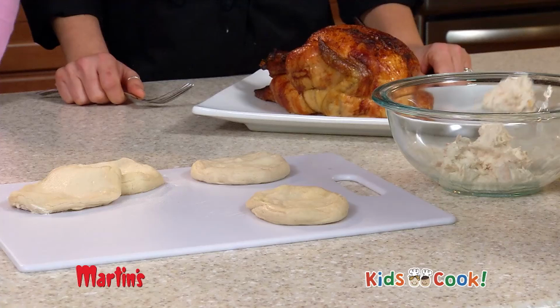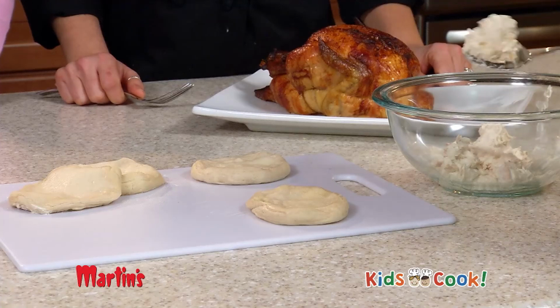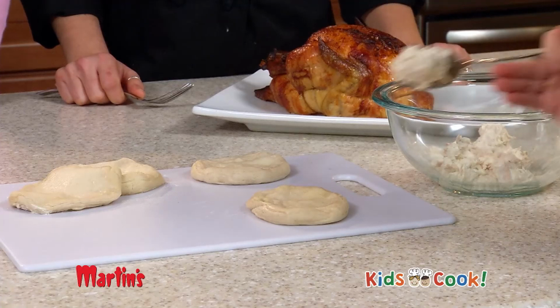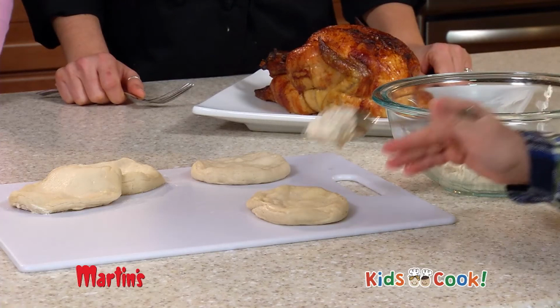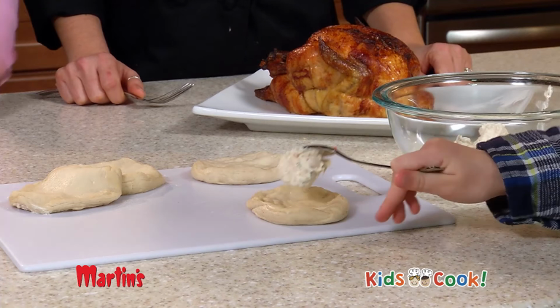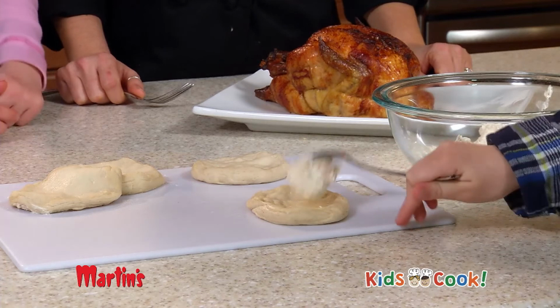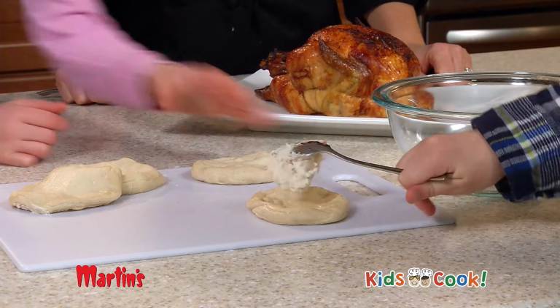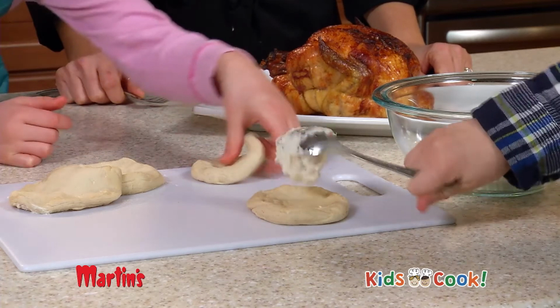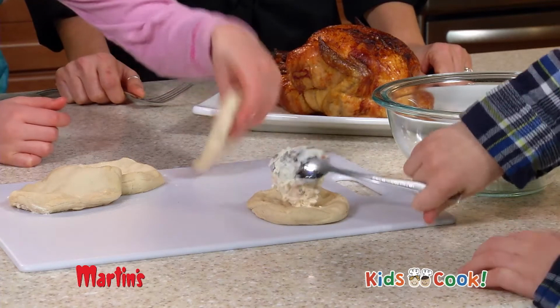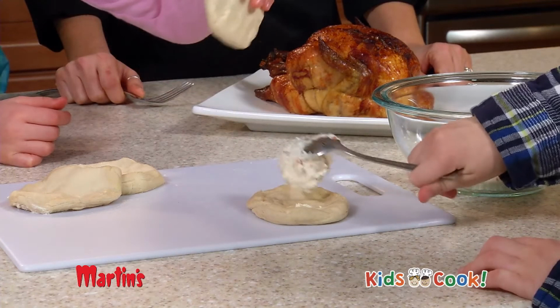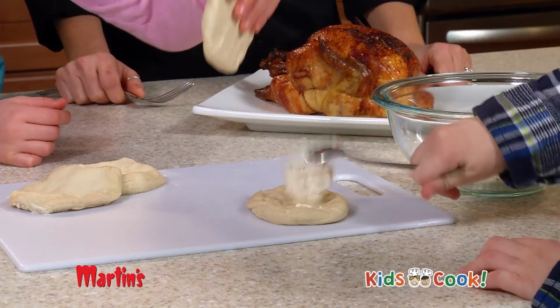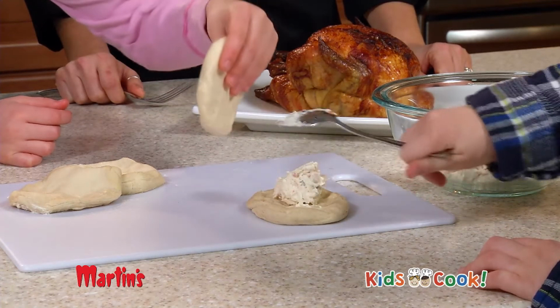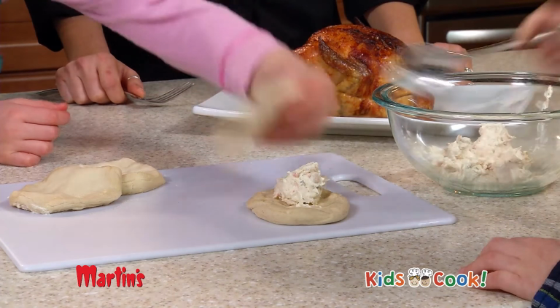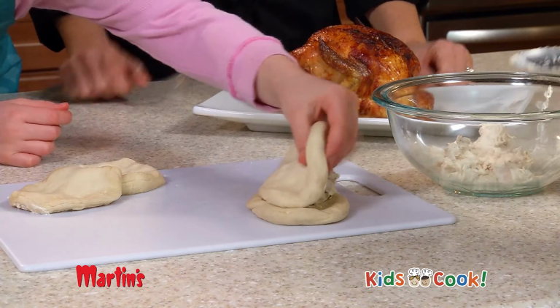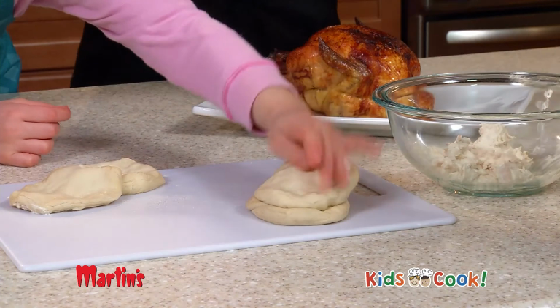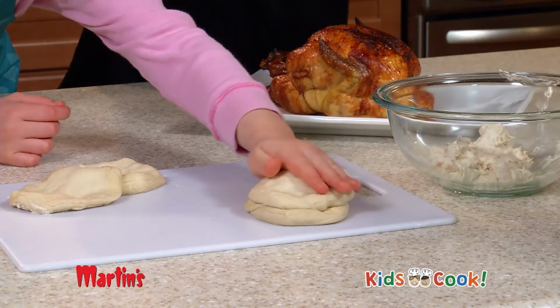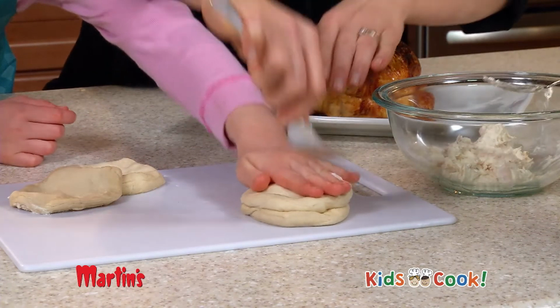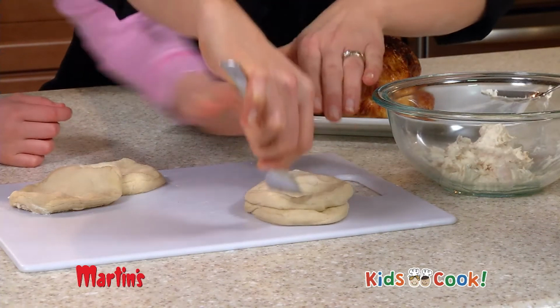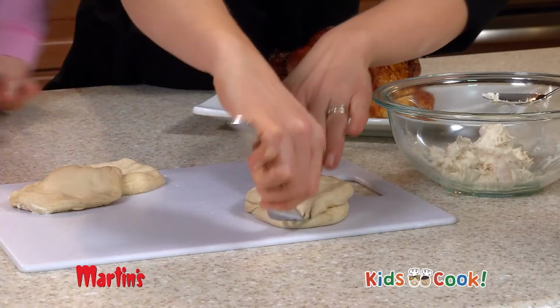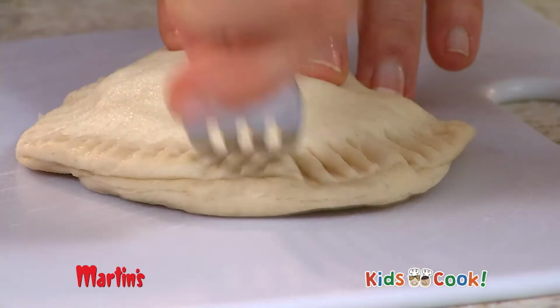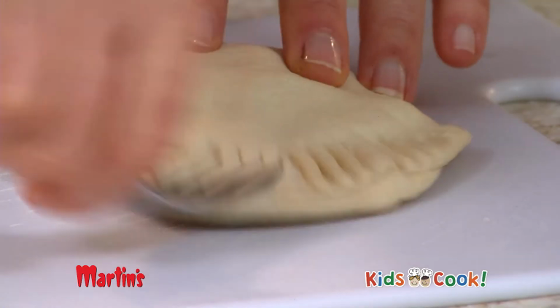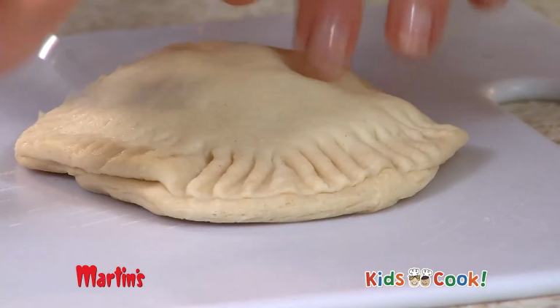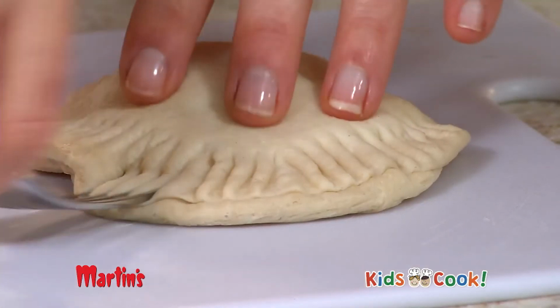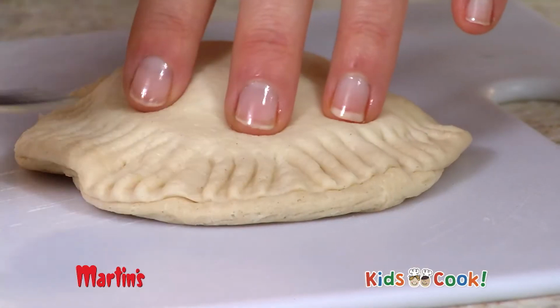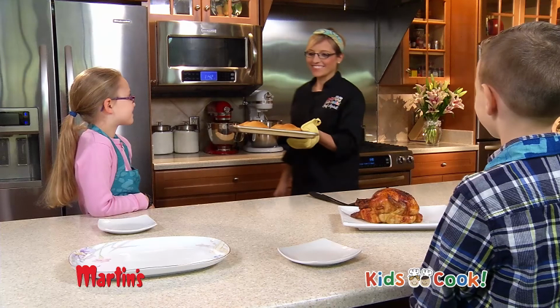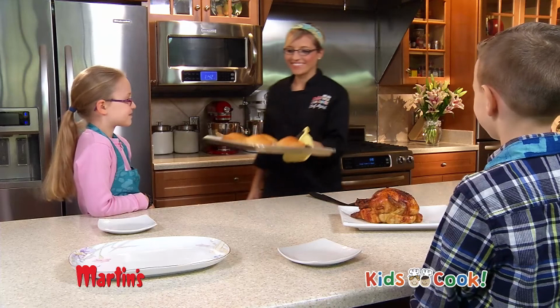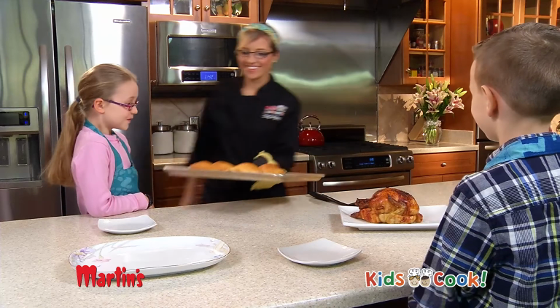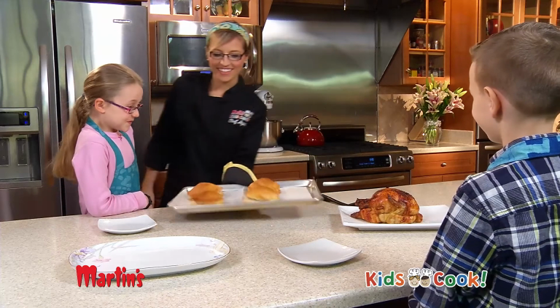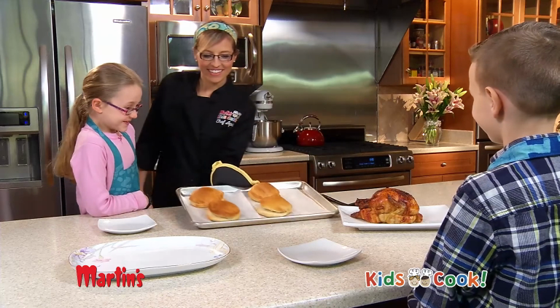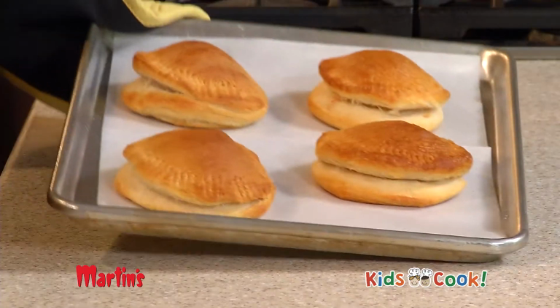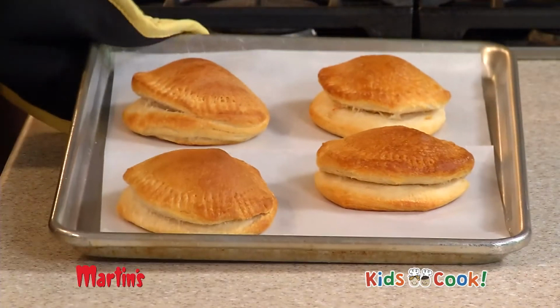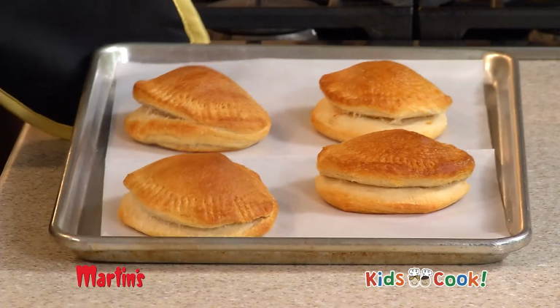Next, separate one biscuit. Put a tablespoon of filling in the middle, then put another half on top. Press around the edges and crimp with a fork. Bake on a parchment lined baking sheet for 25 to 30 minutes.